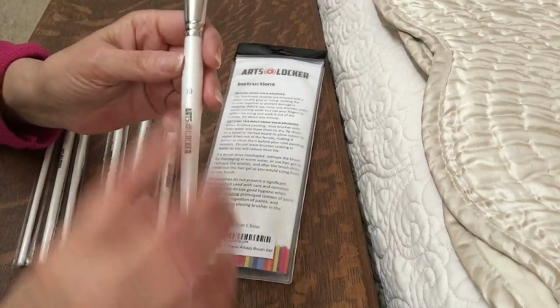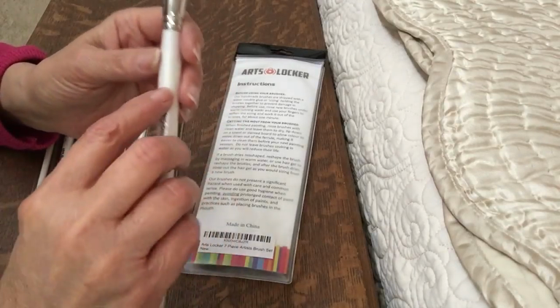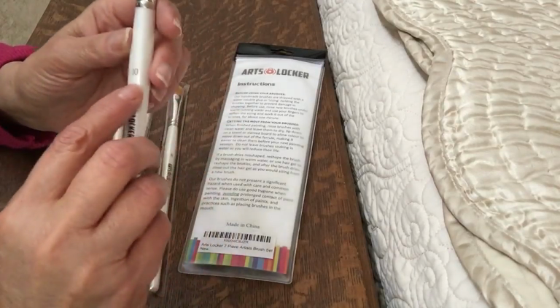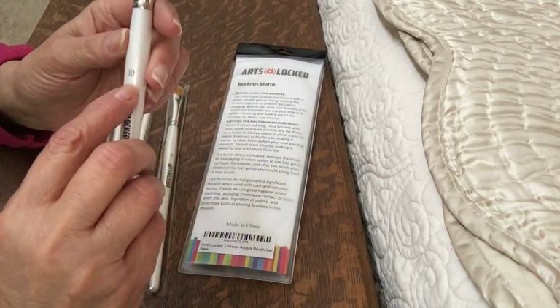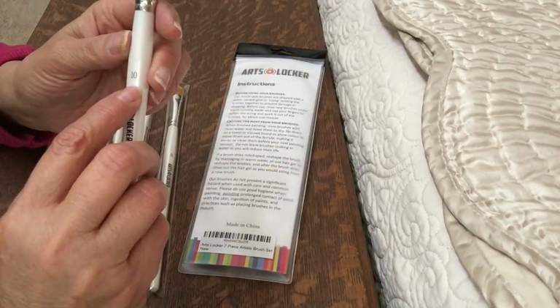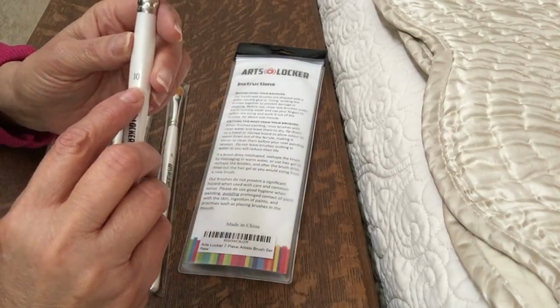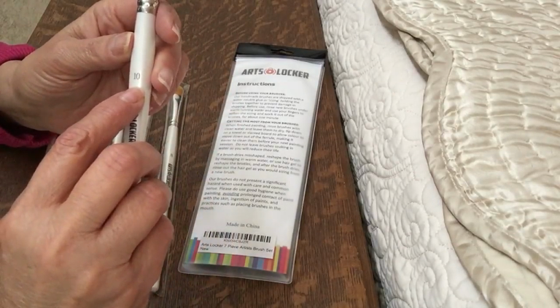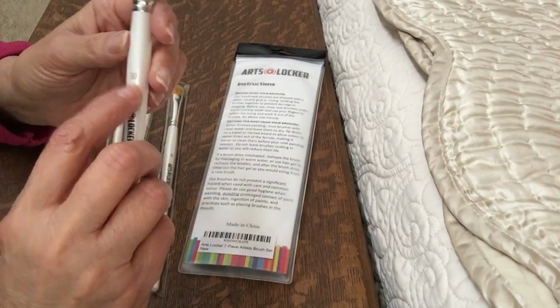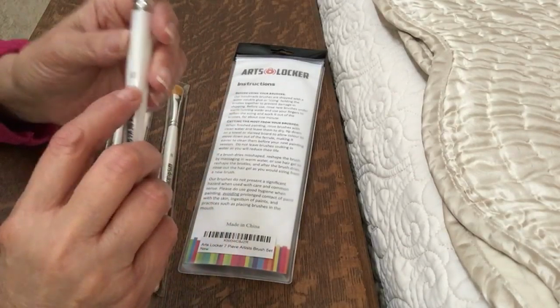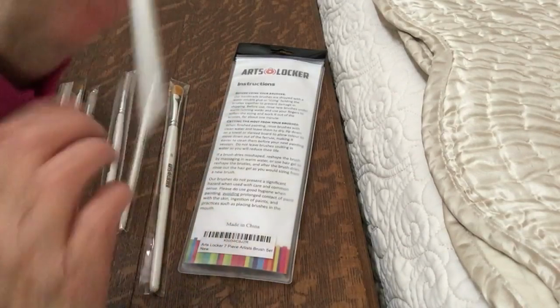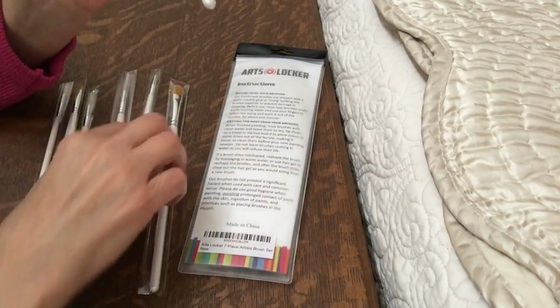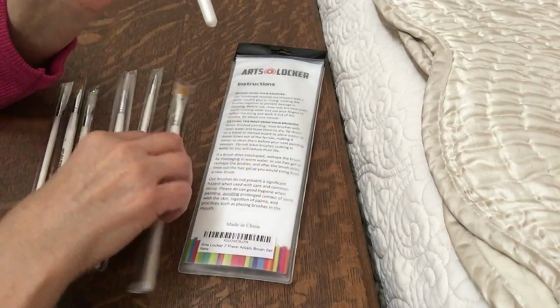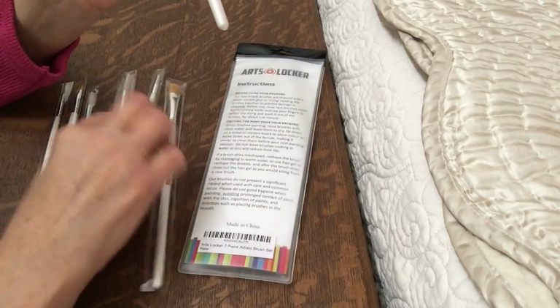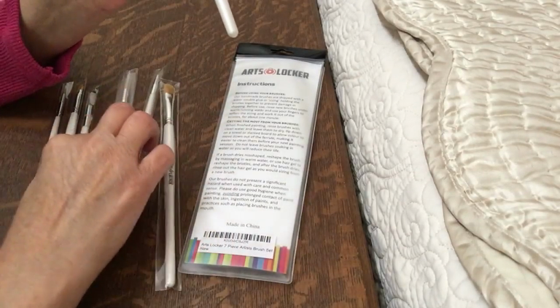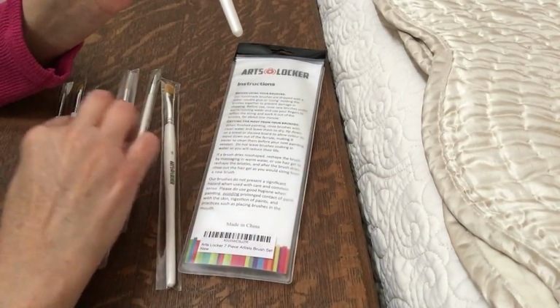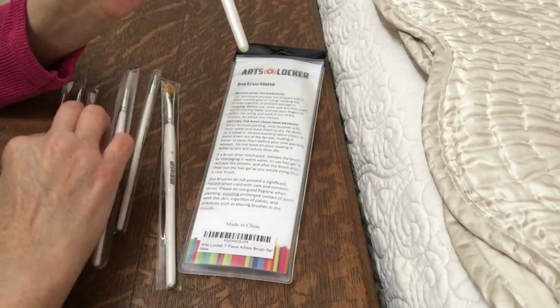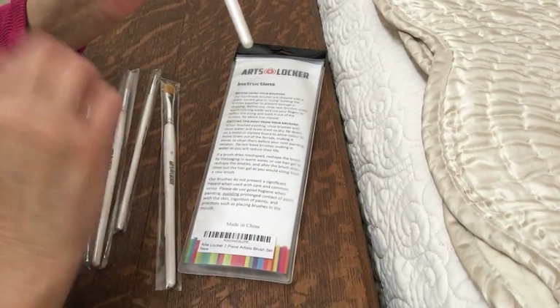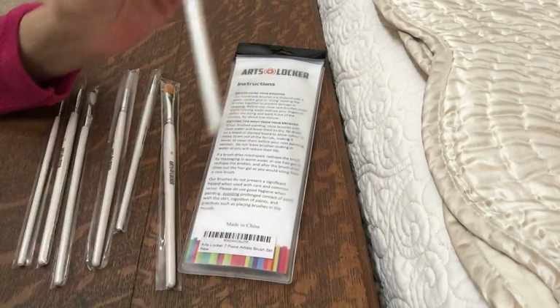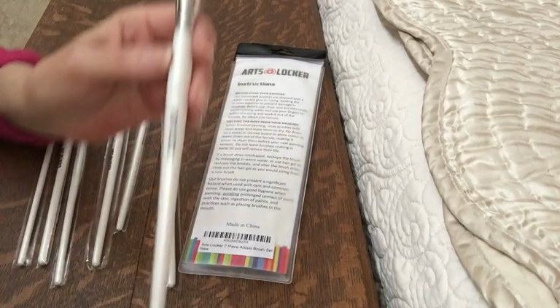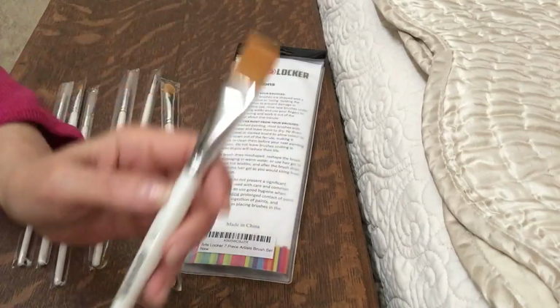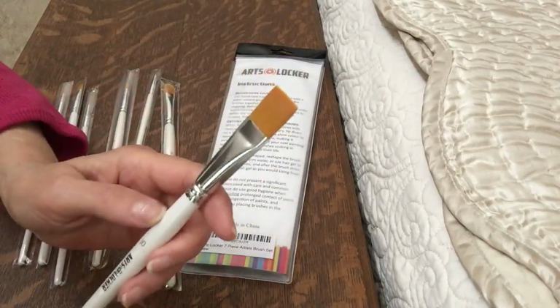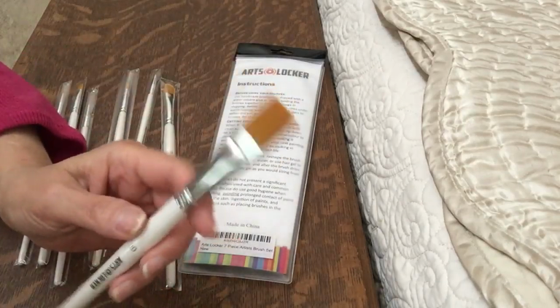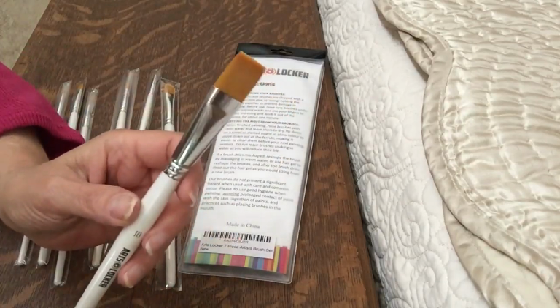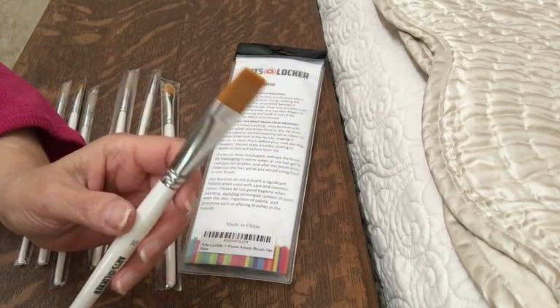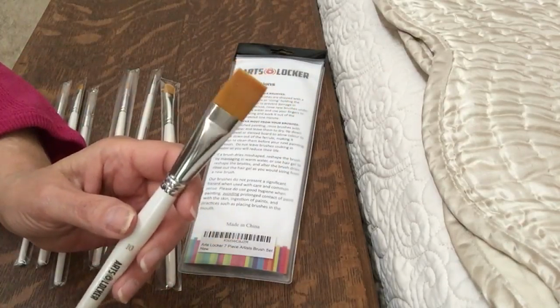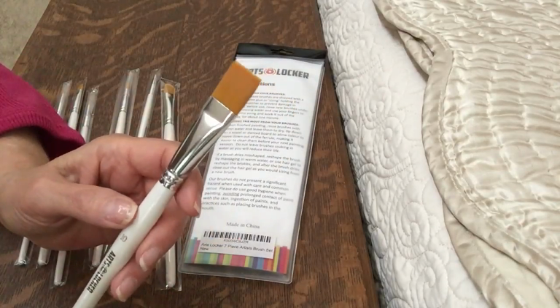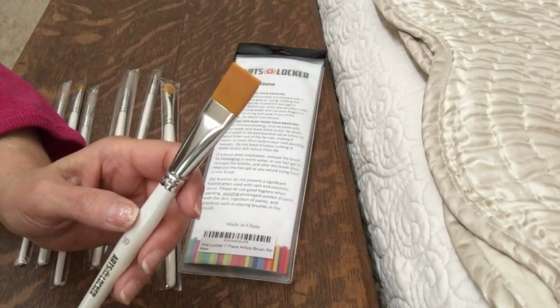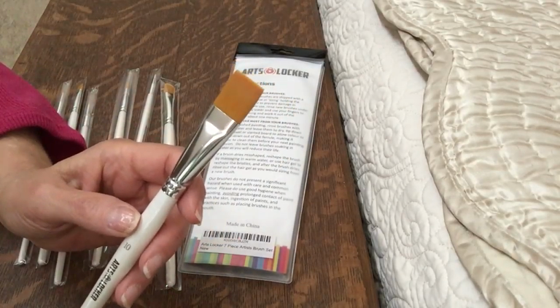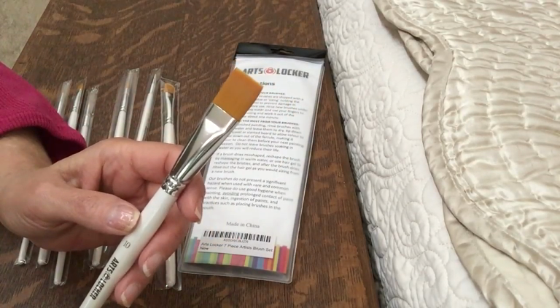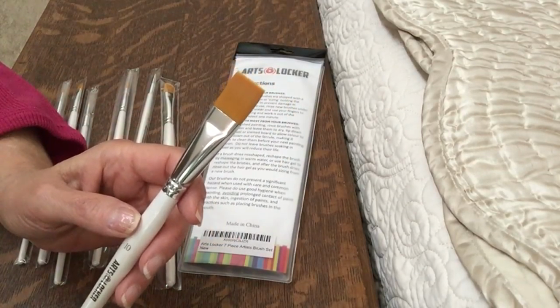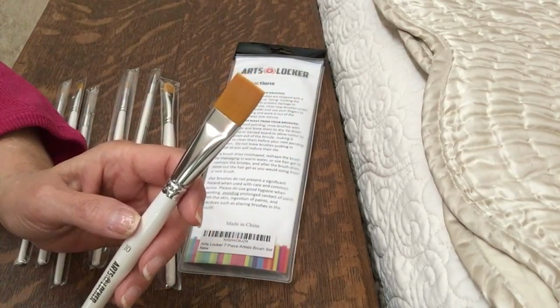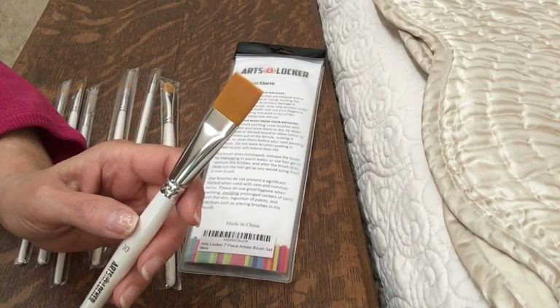They do have the numbers on them — number 10 brush, number nine, number three — and great for beginners. Thank you.